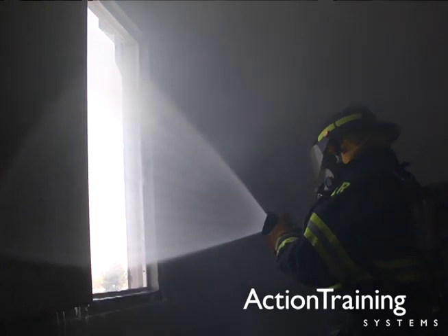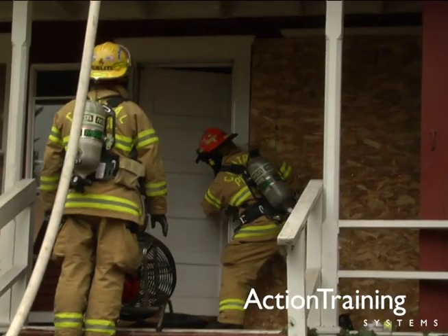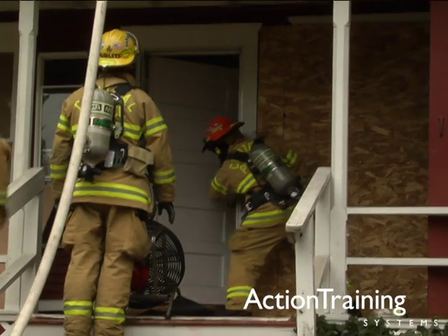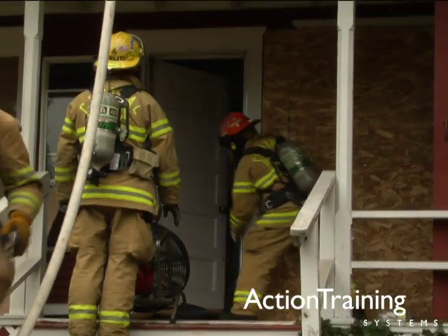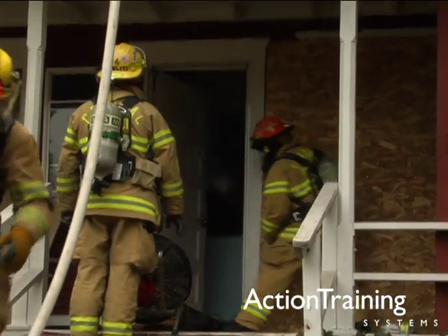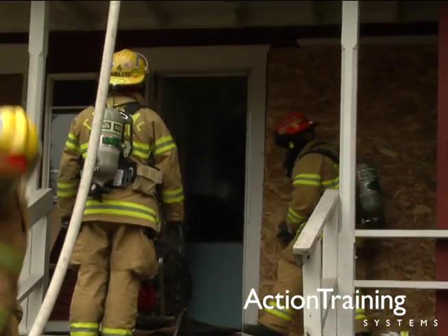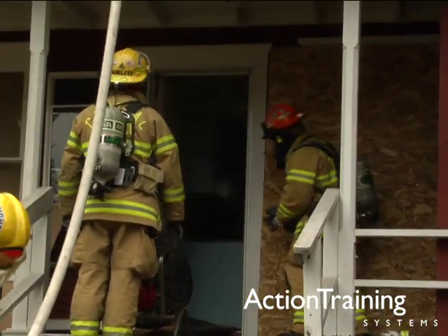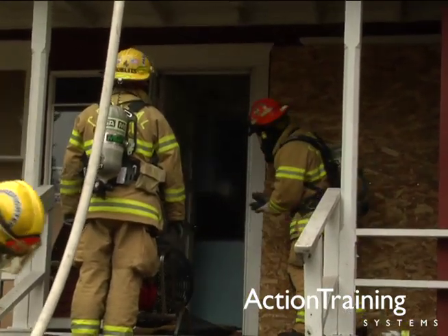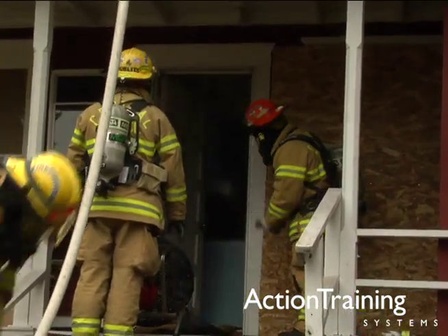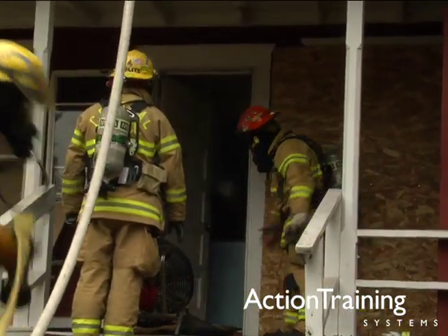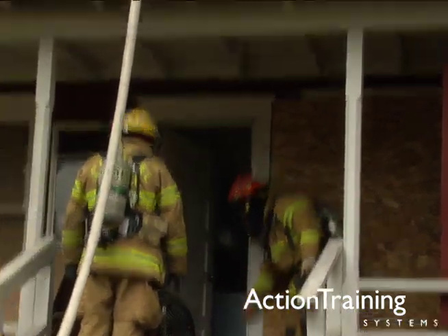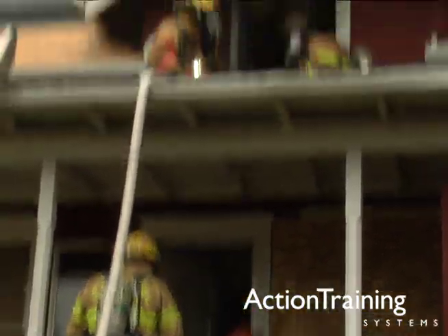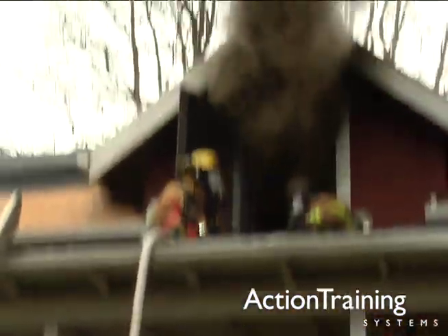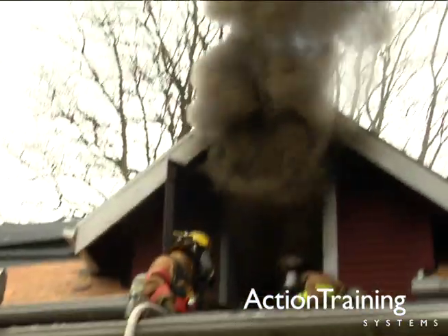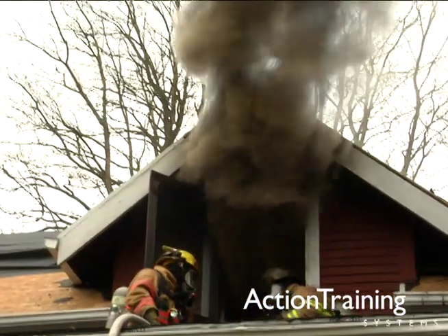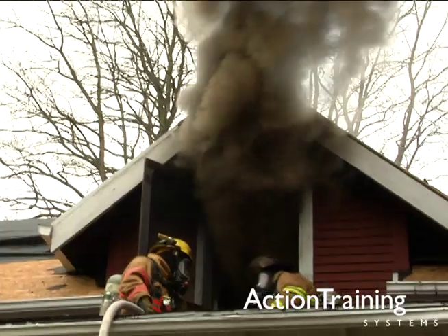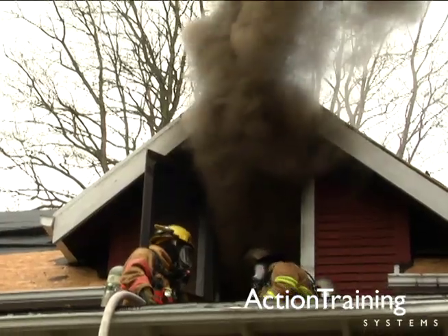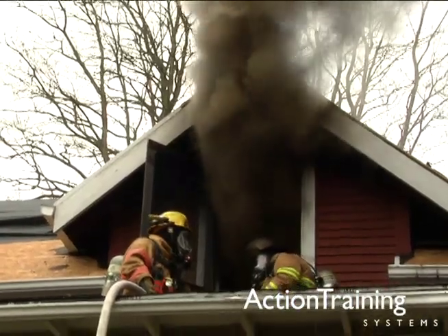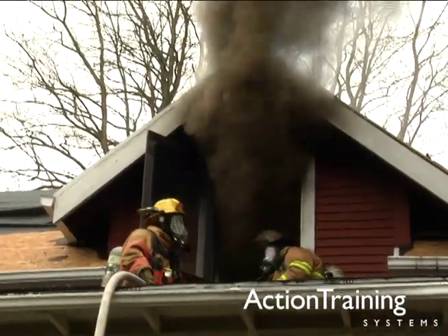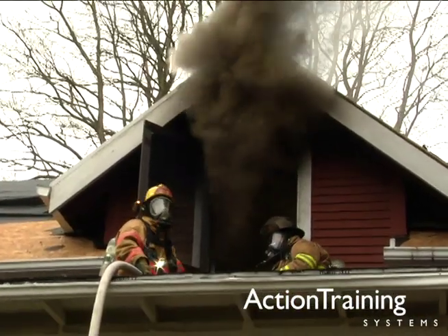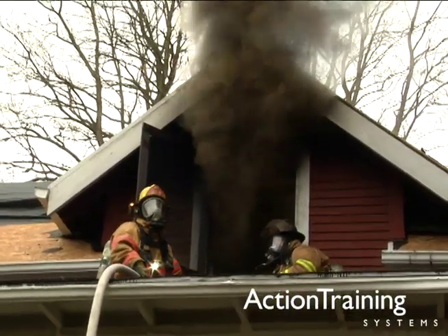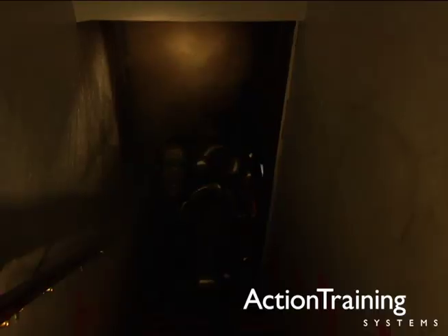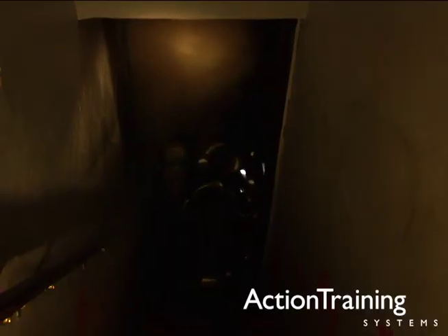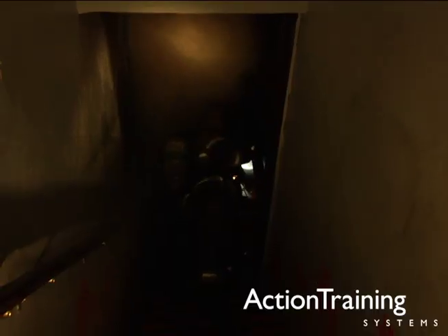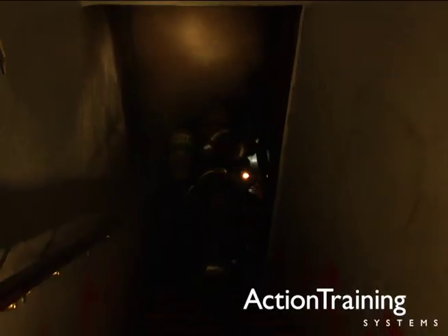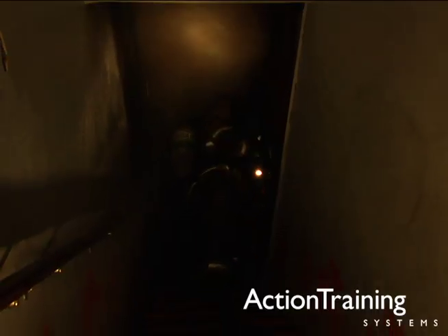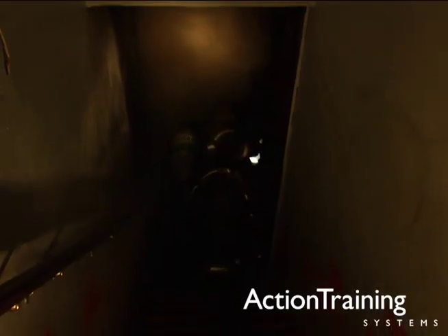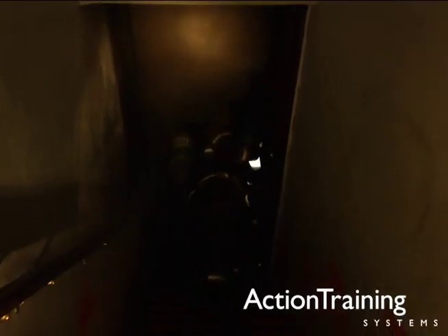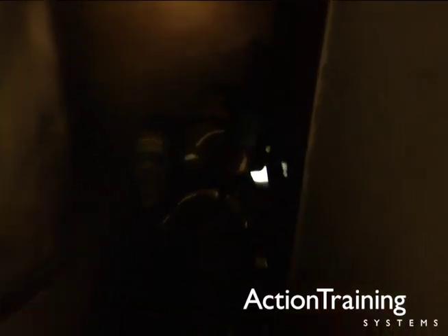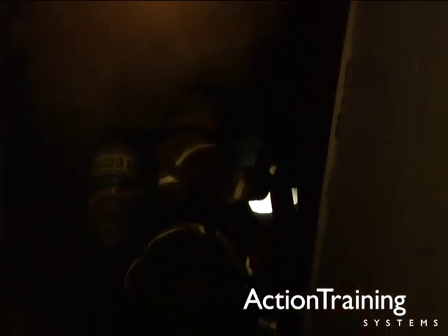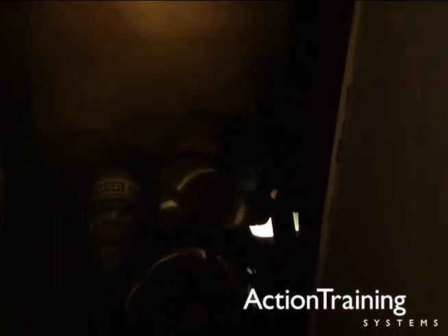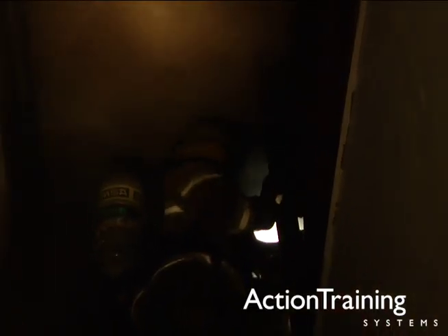Ventilation operations can provide a strategic release of smoke, fire gases, and heat, making conditions safer for firefighters and potential victims.